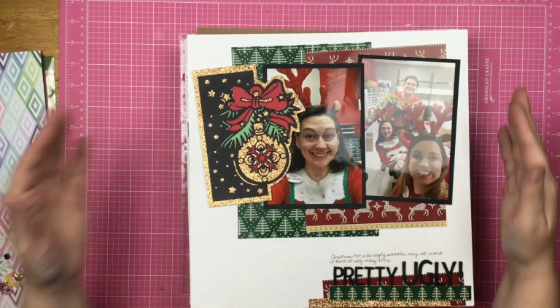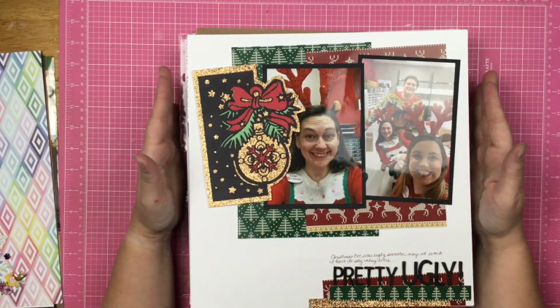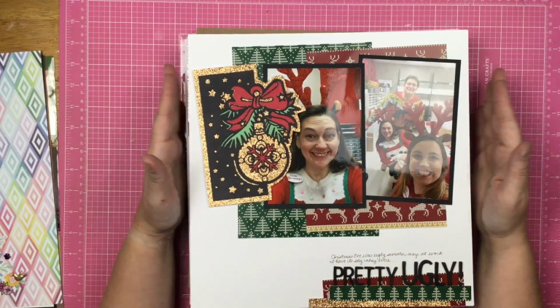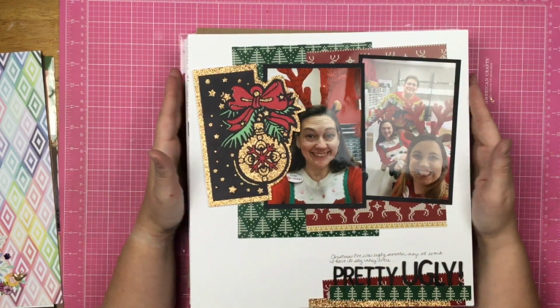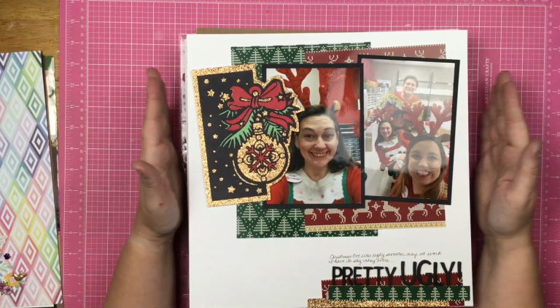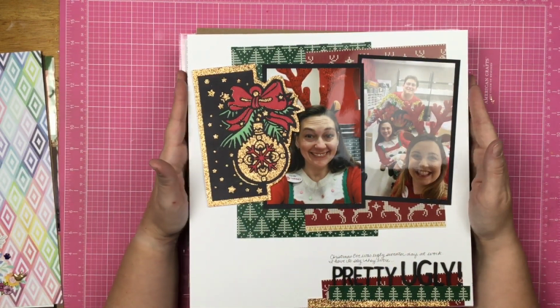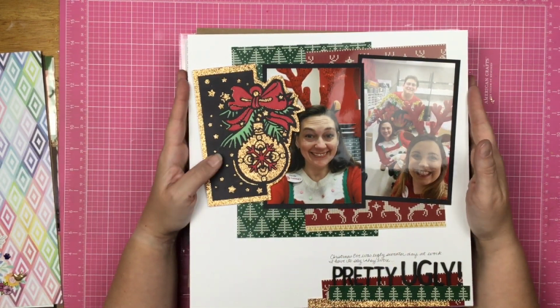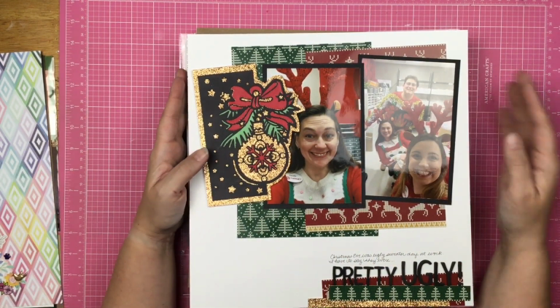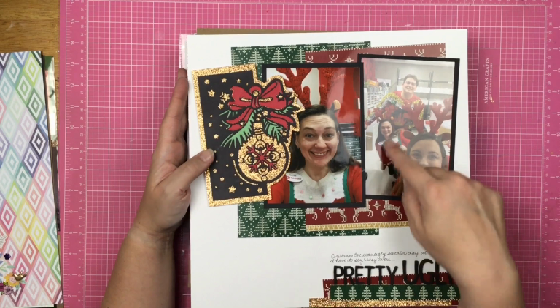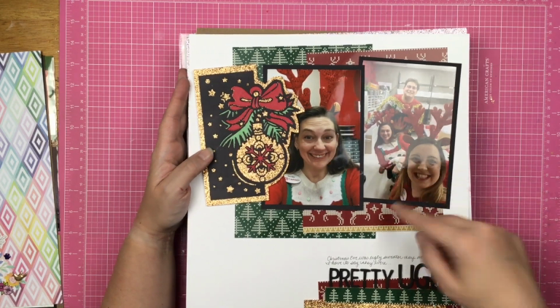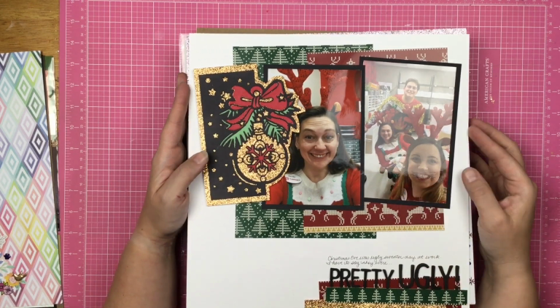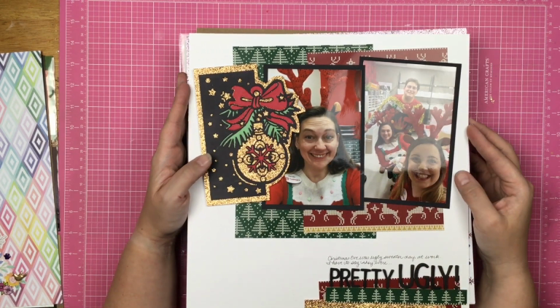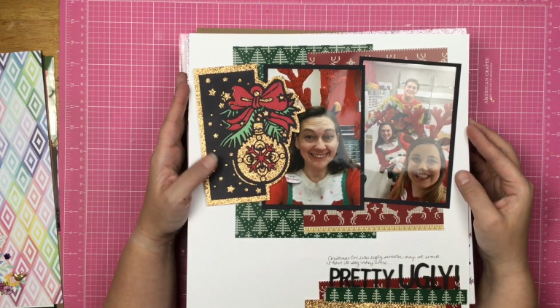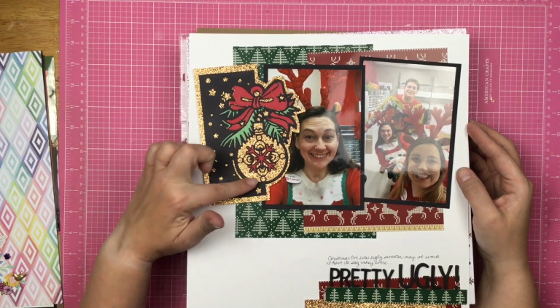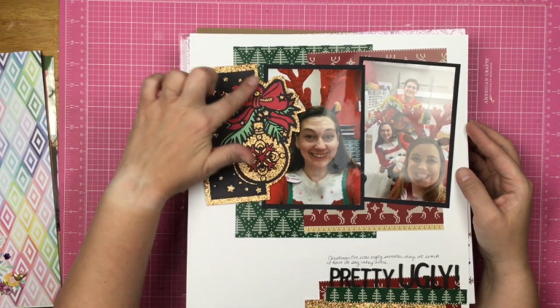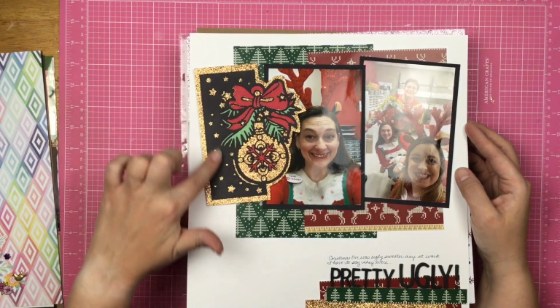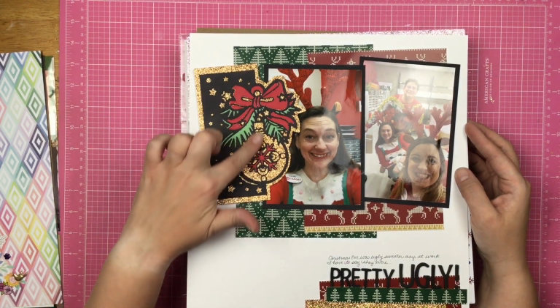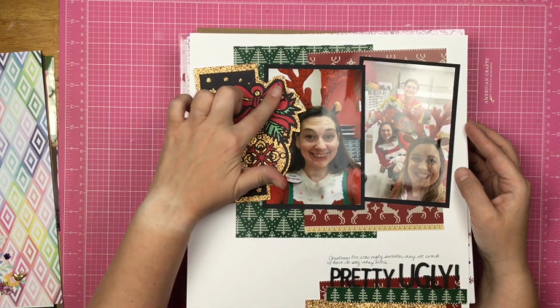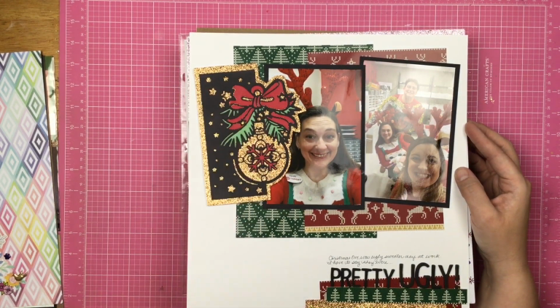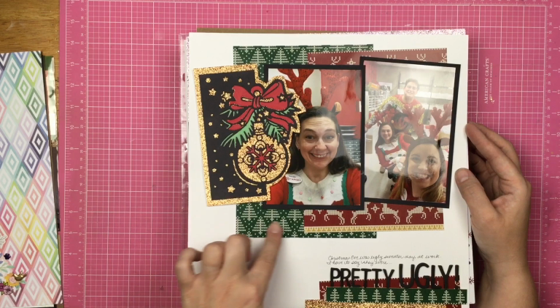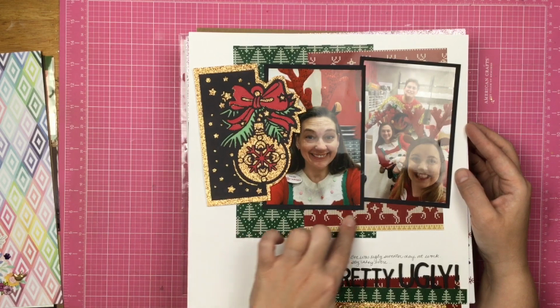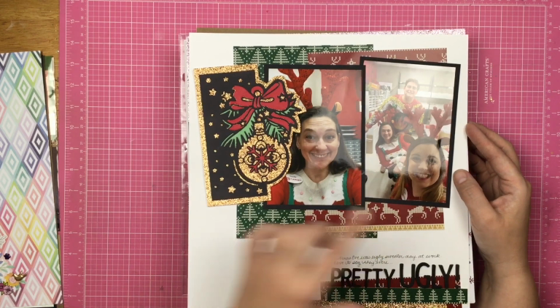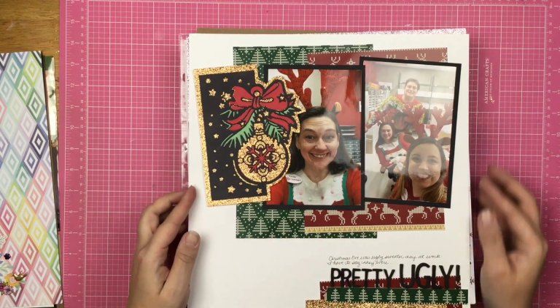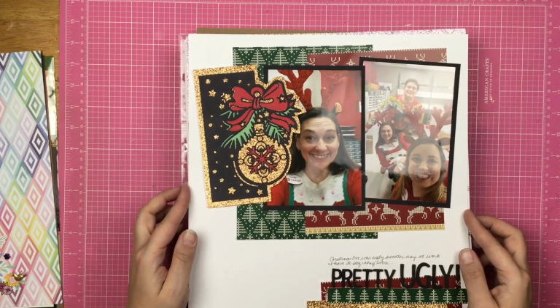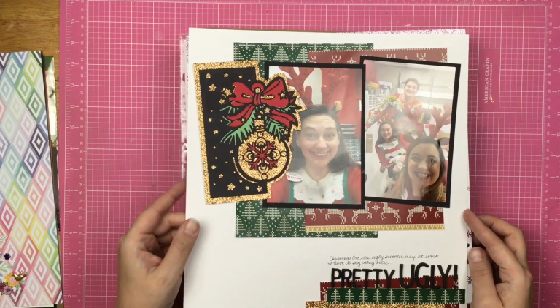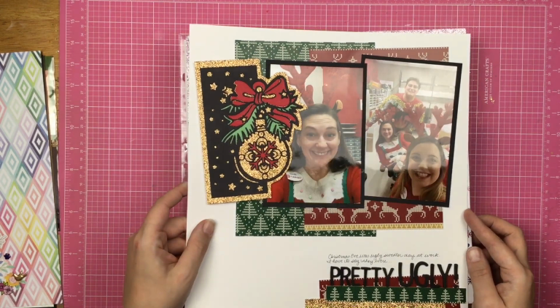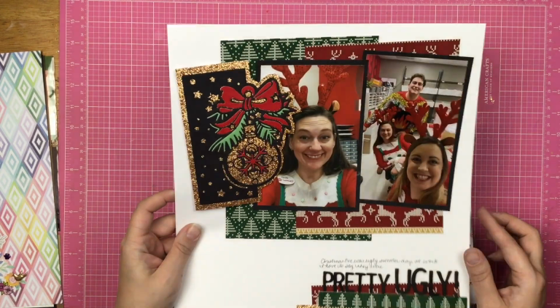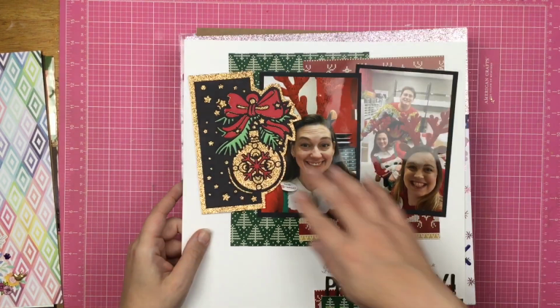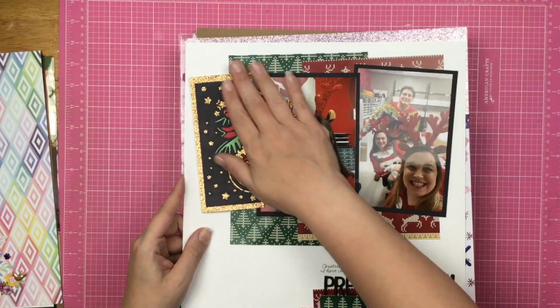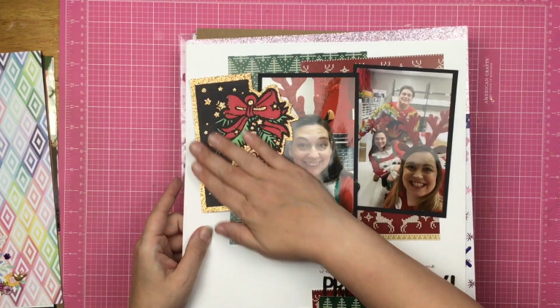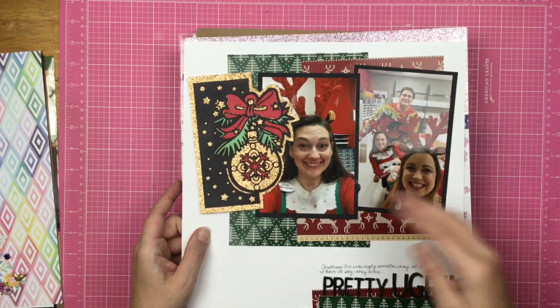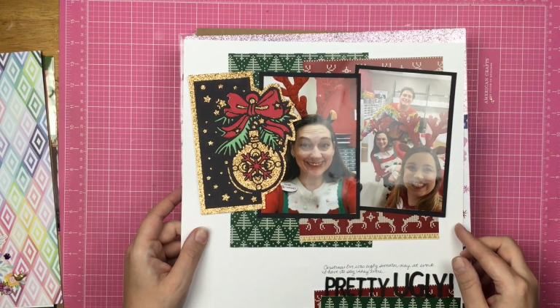This is a Brutus Monroe page talking about ugly sweater day at work. This was the die of the month, and then I used the sweater weather paper. I love this die — I just think it's awesome.